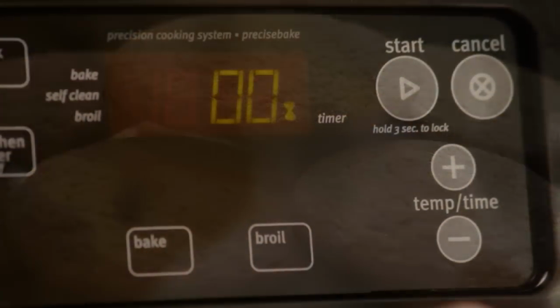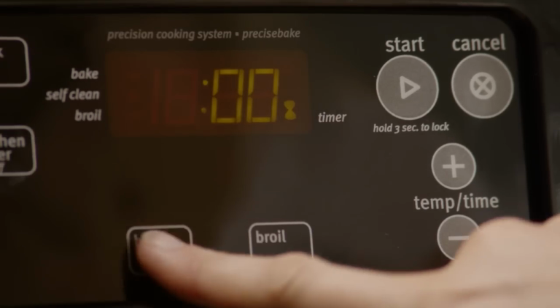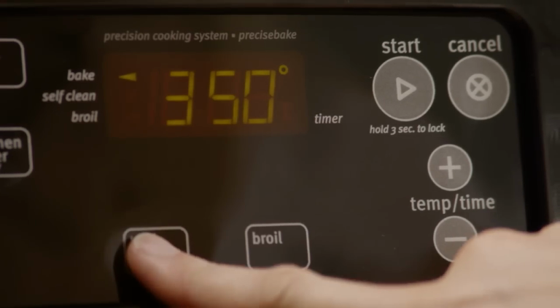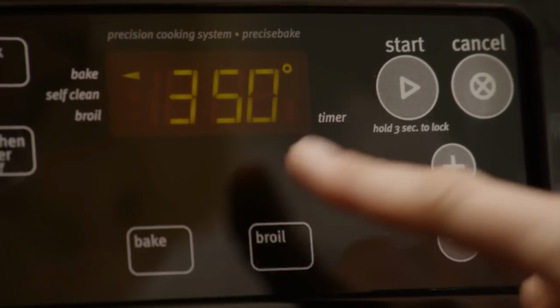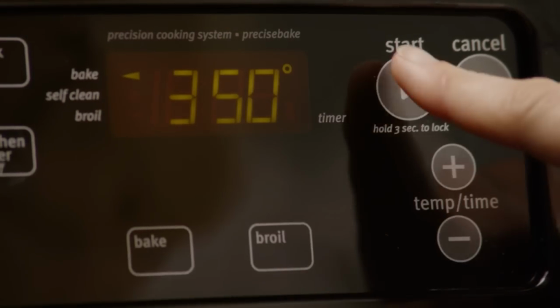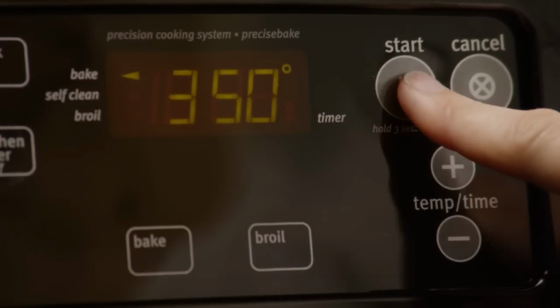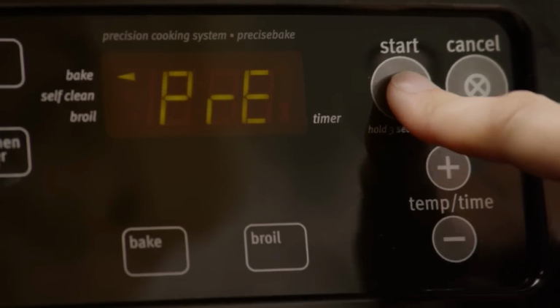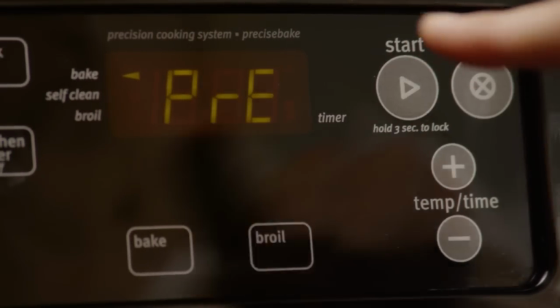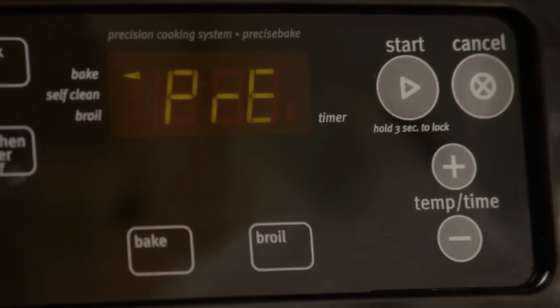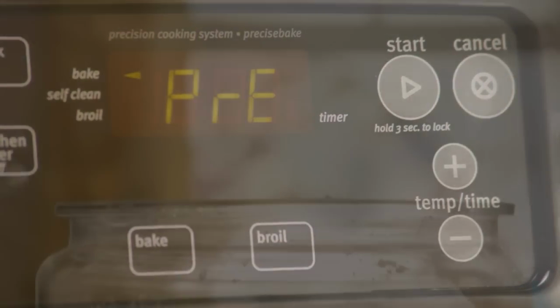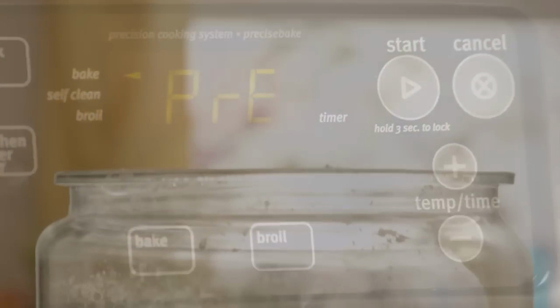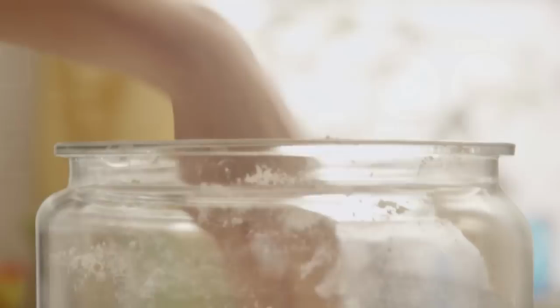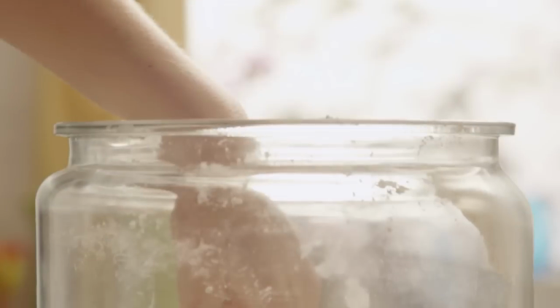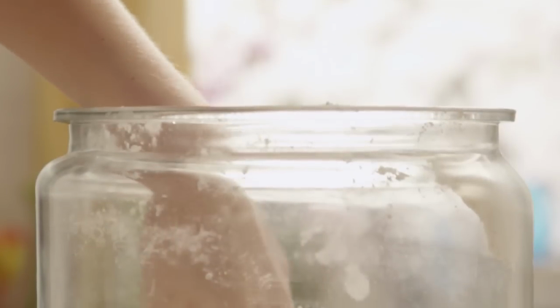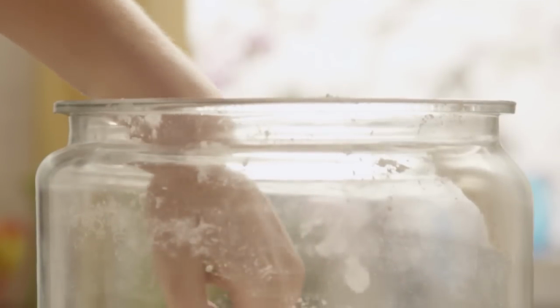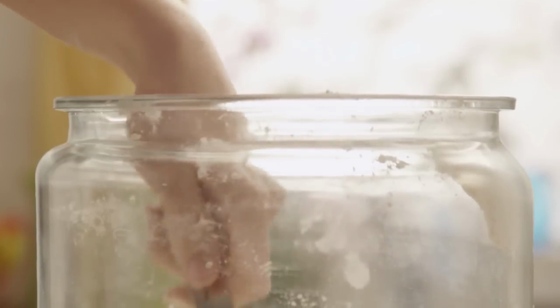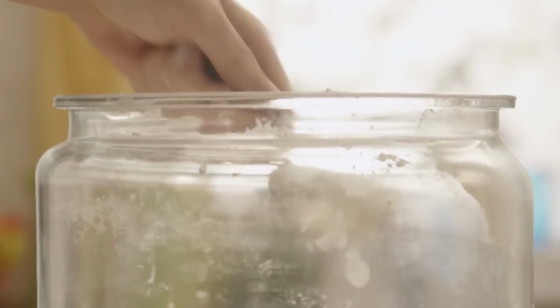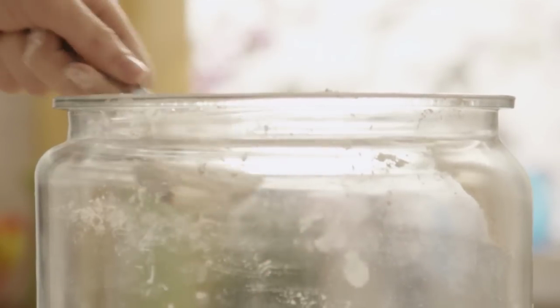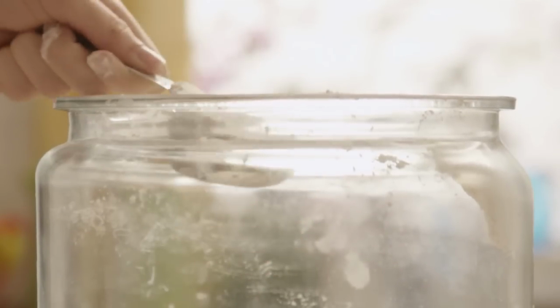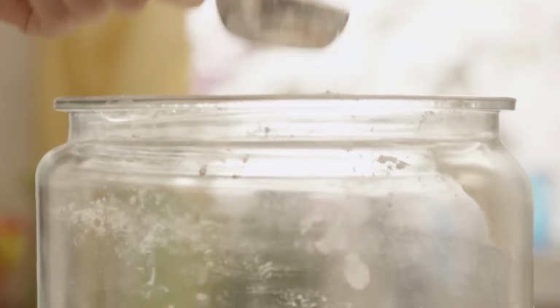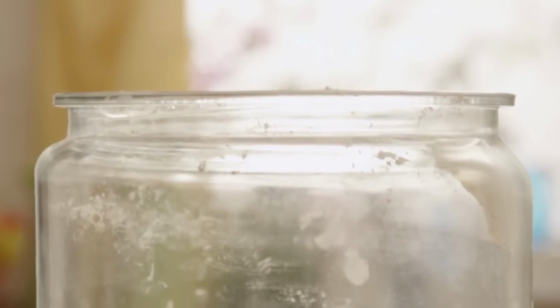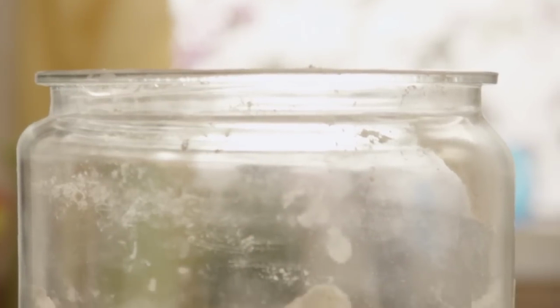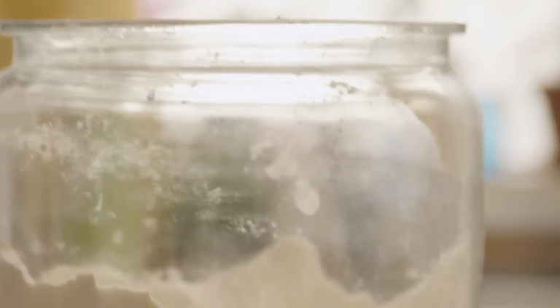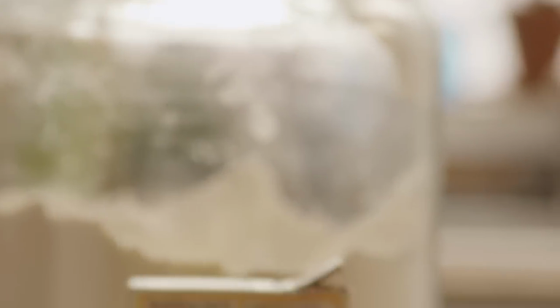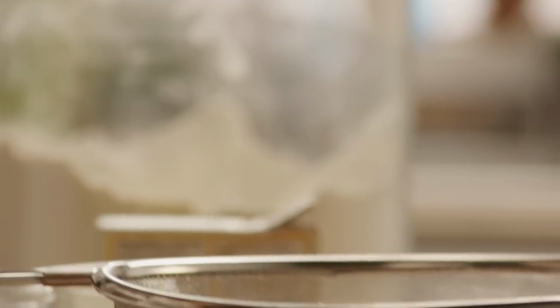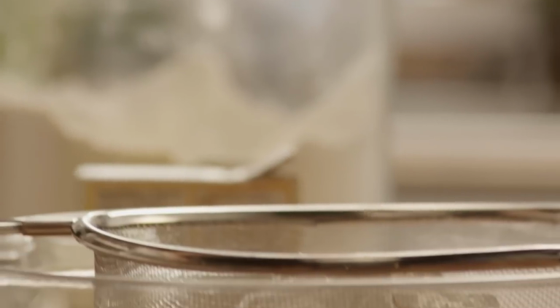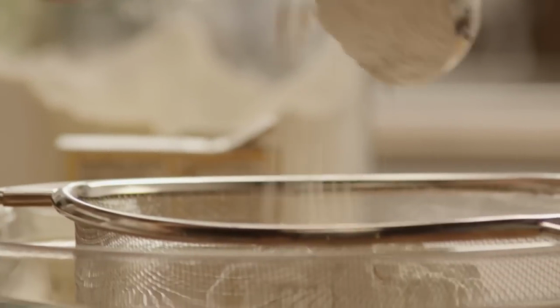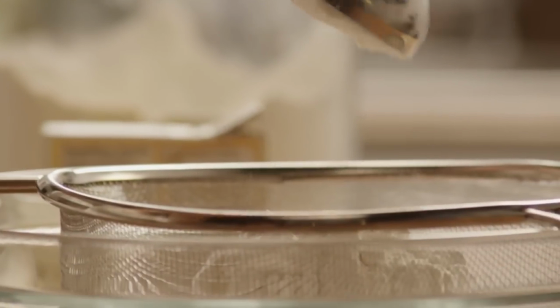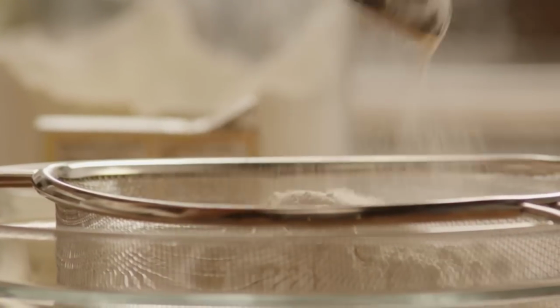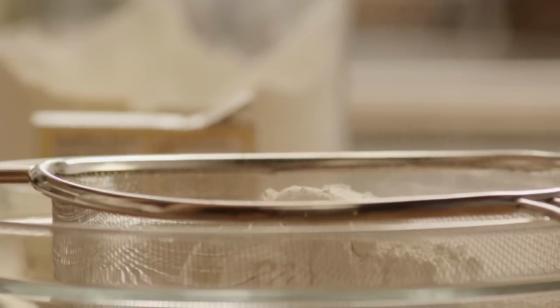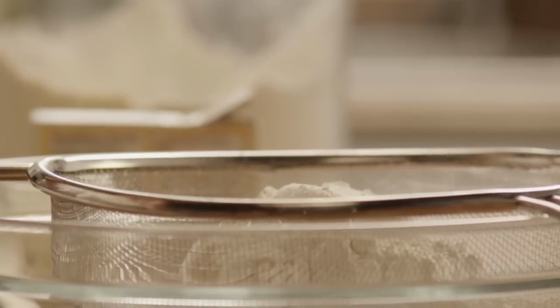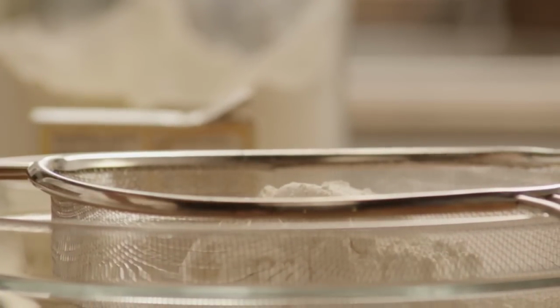We'll start by preheating the oven to 350 degrees. You'll need a sifter or wire mesh strainer and a large bowl for the next step. Measure two and a quarter cups of flour into the sifter.